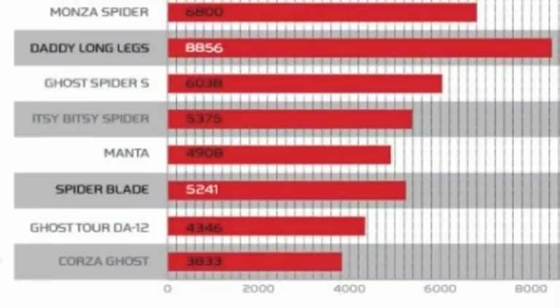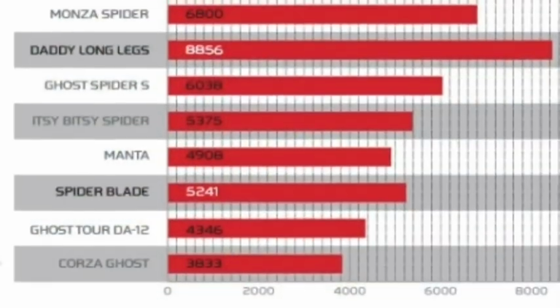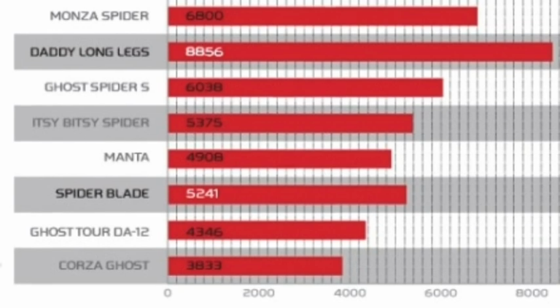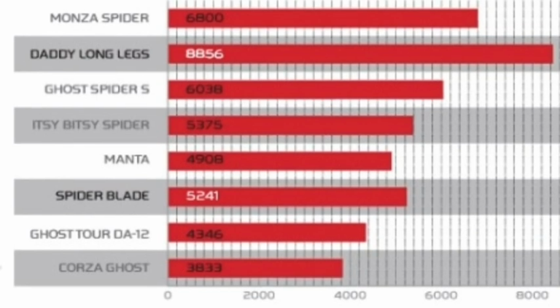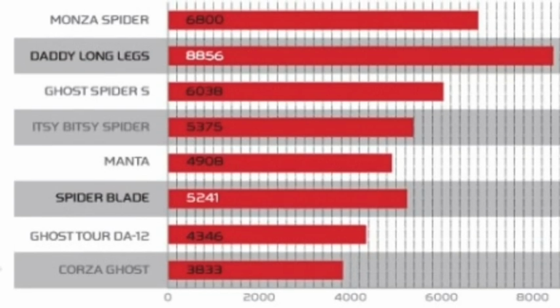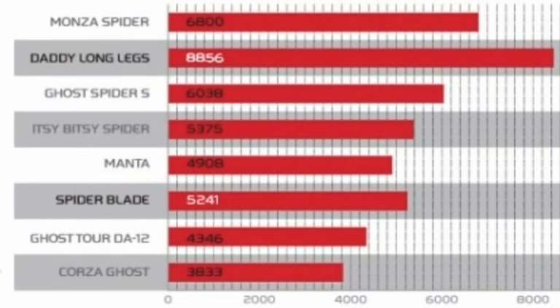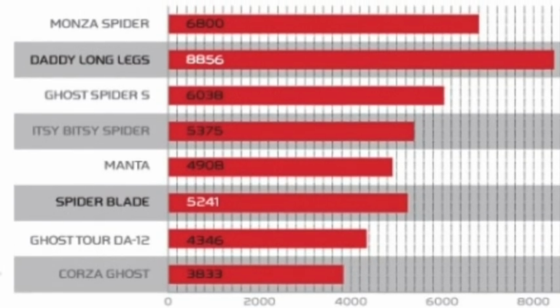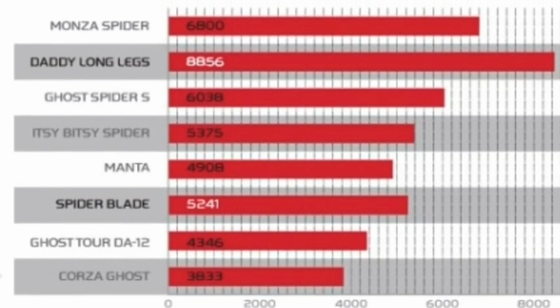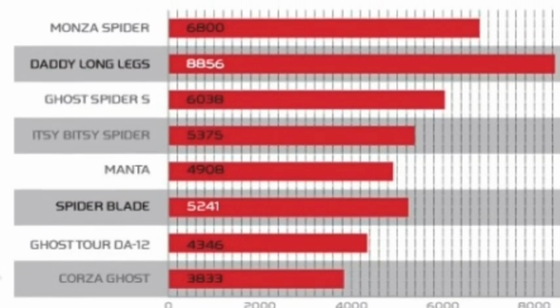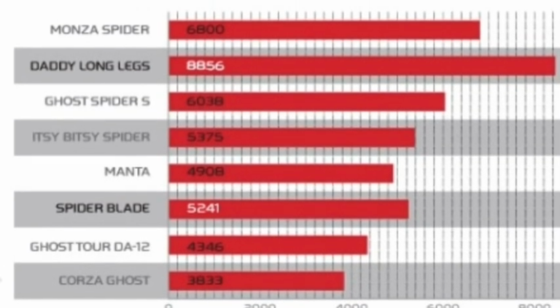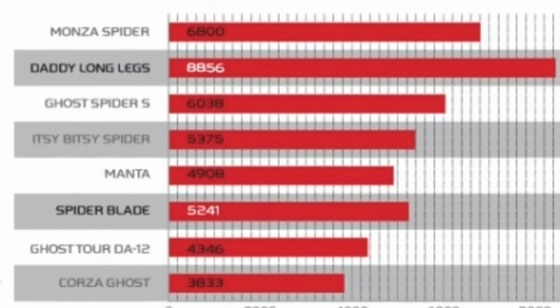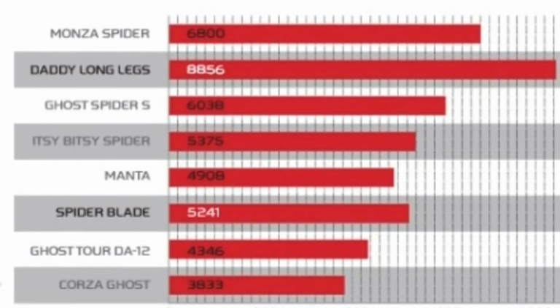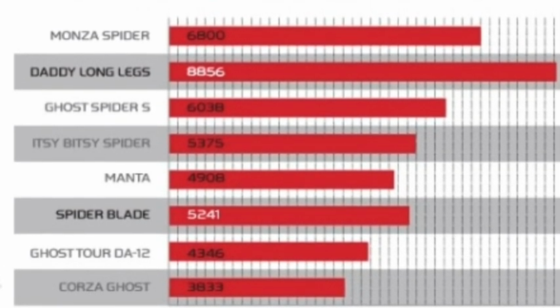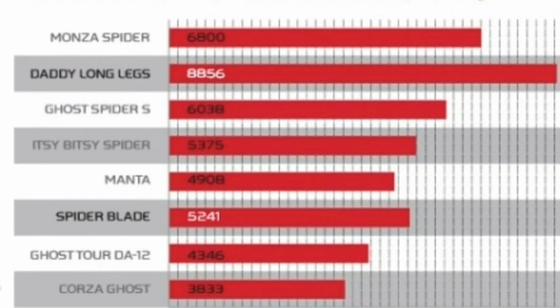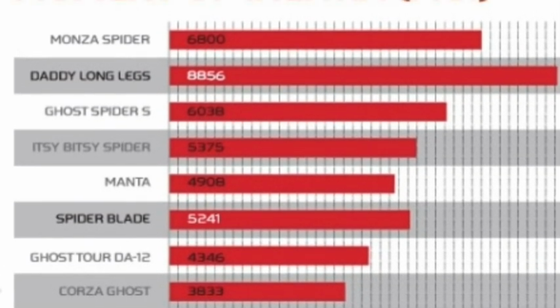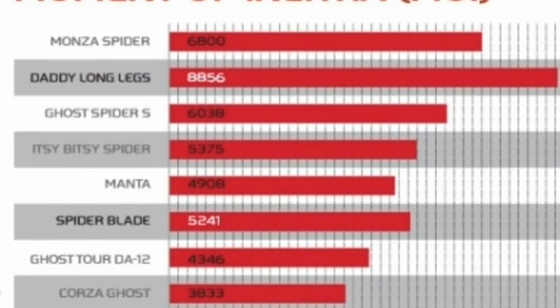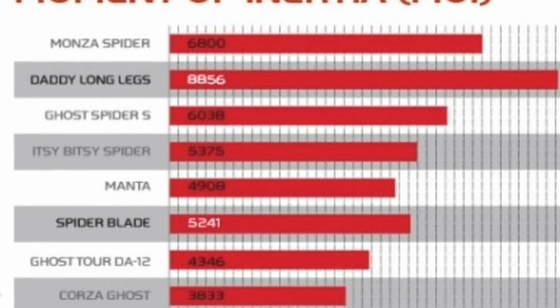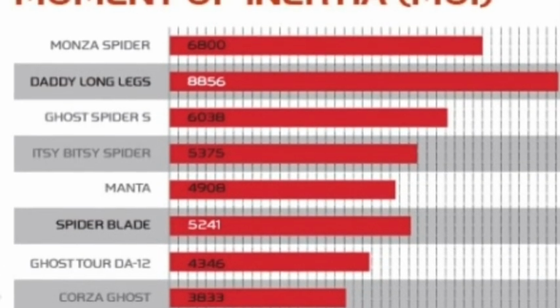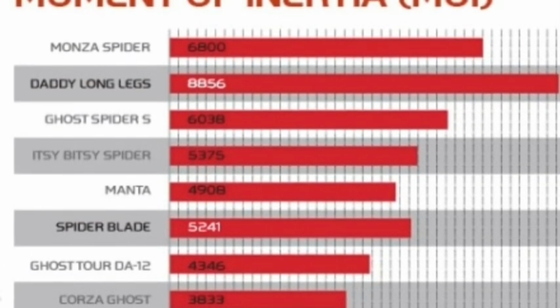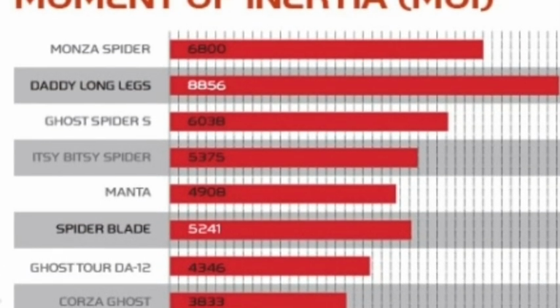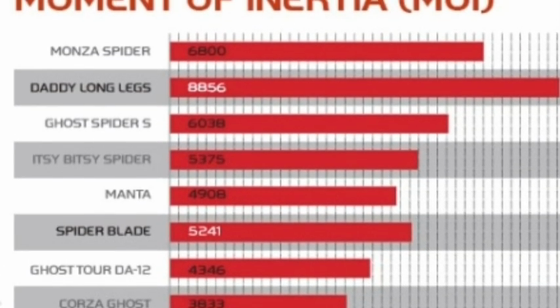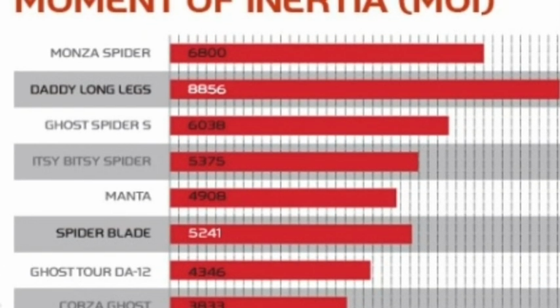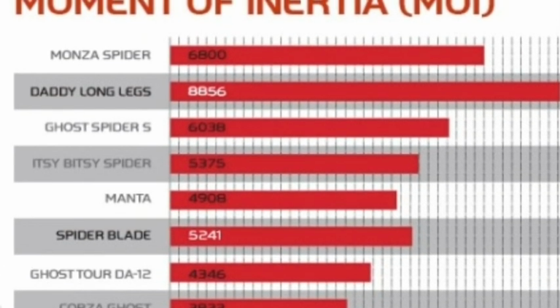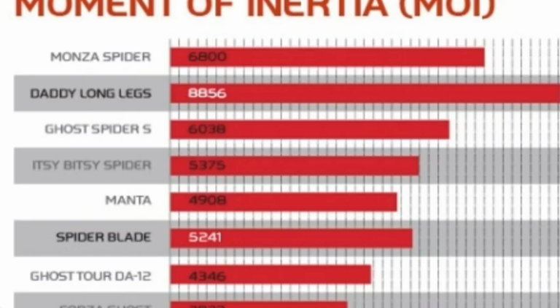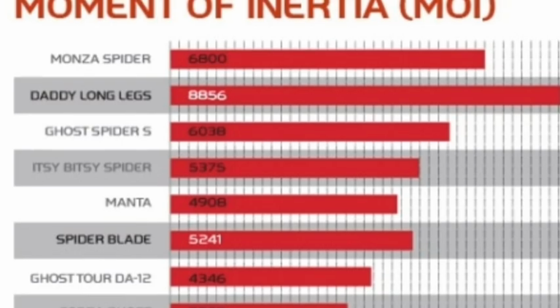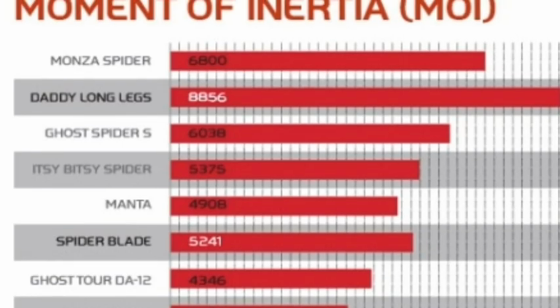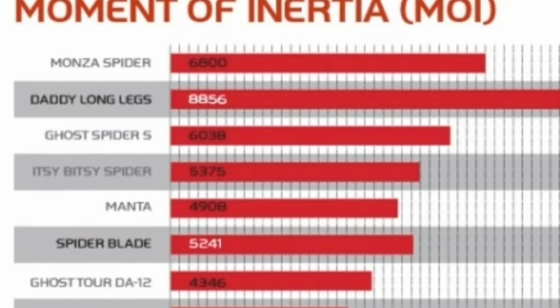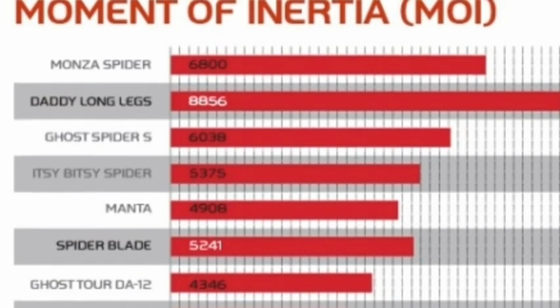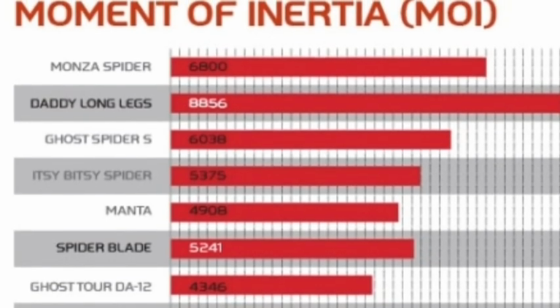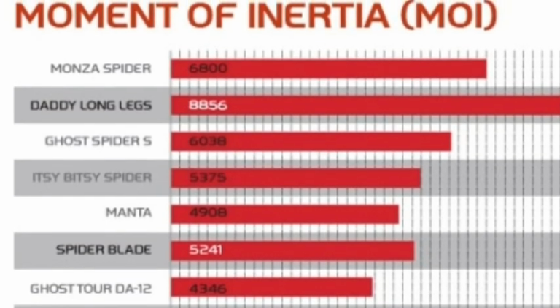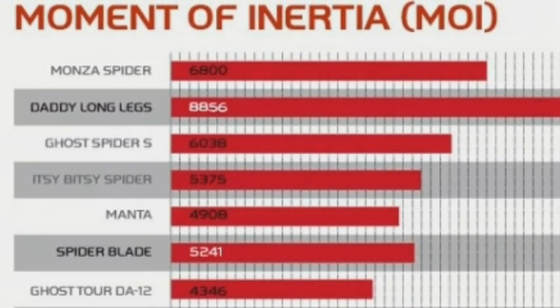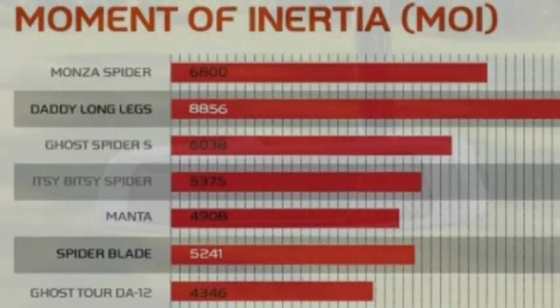The Daddy Long Legs Putter — there's a chart here showing — has the highest moment of inertia among all previous TaylorMade putters.